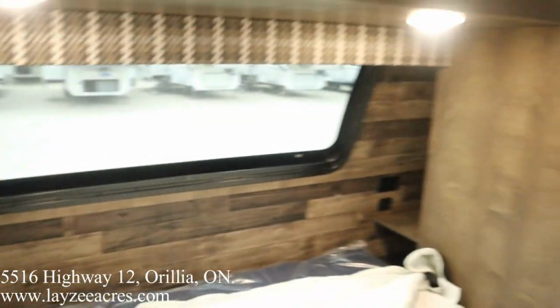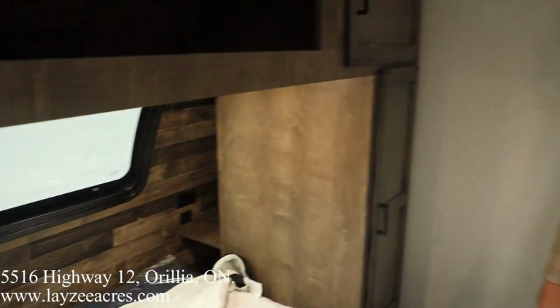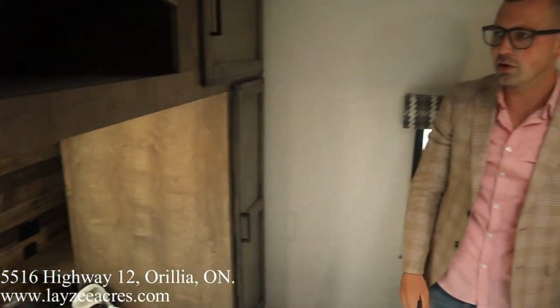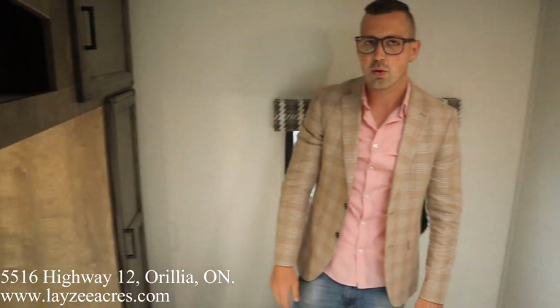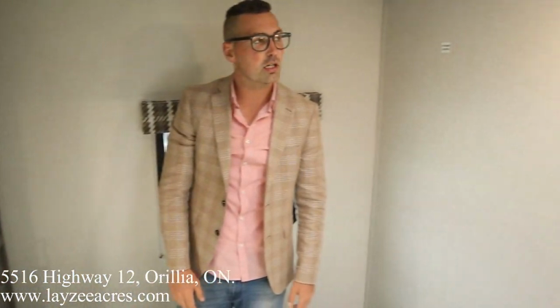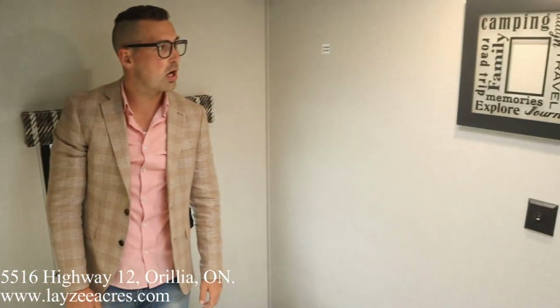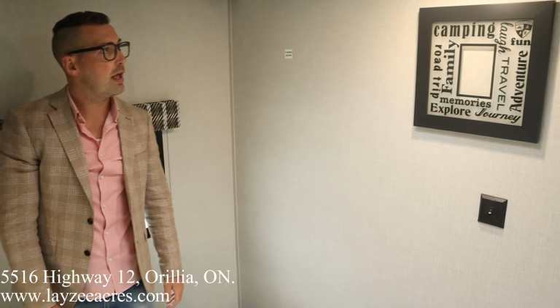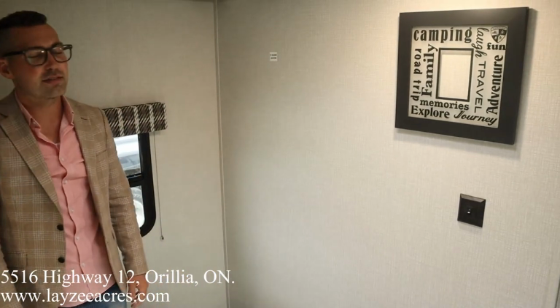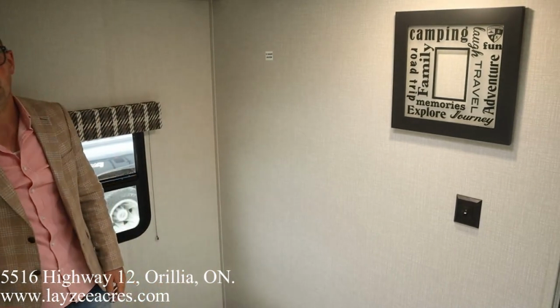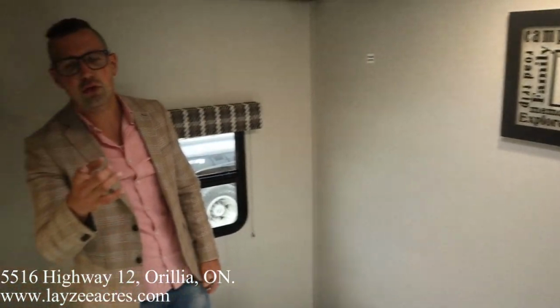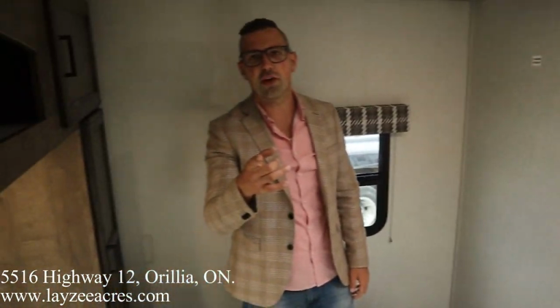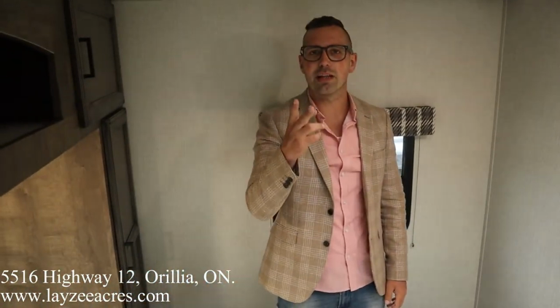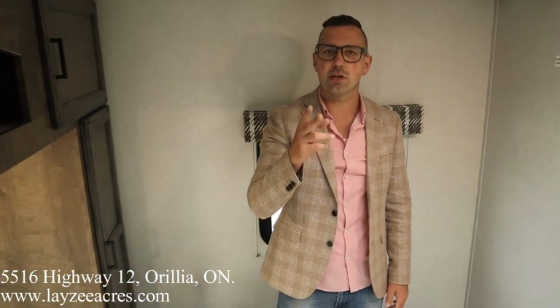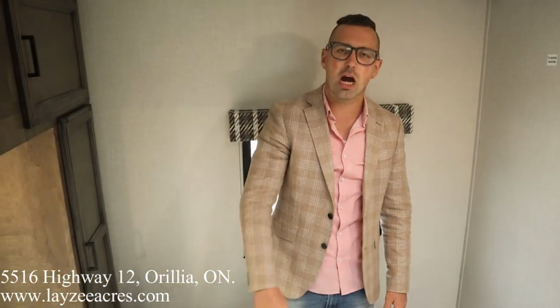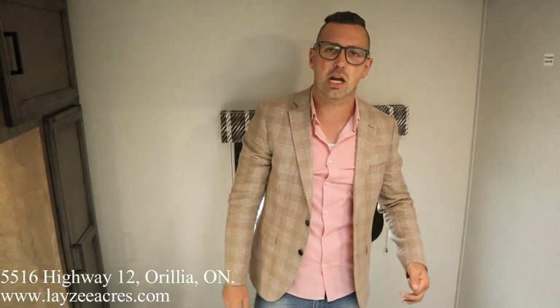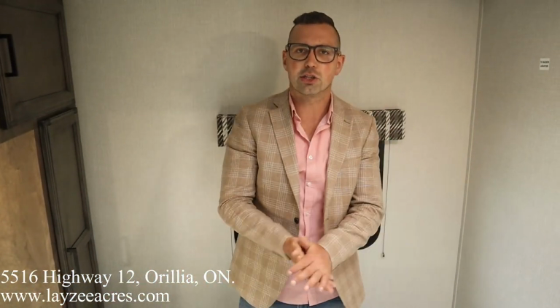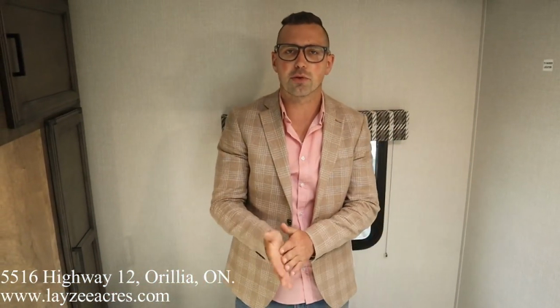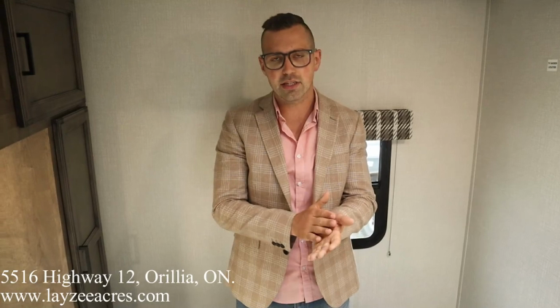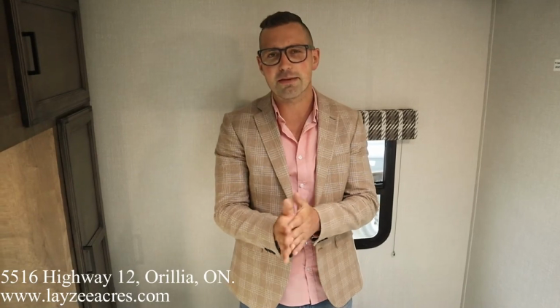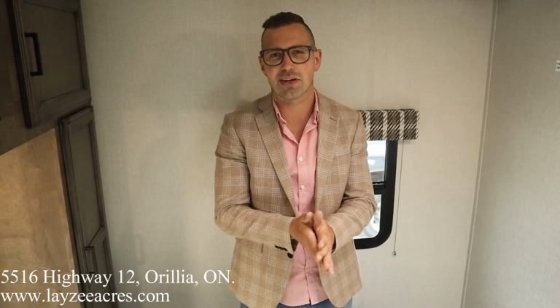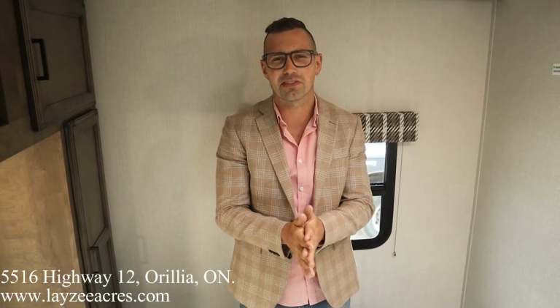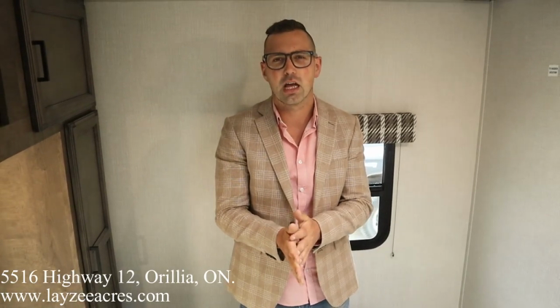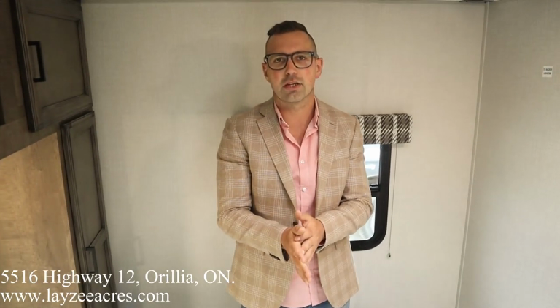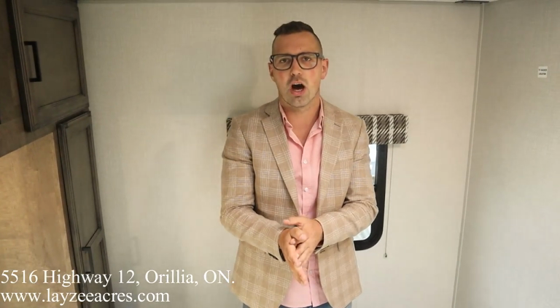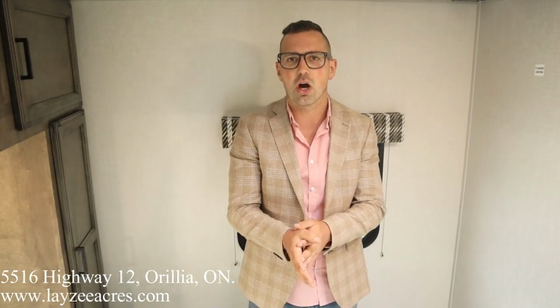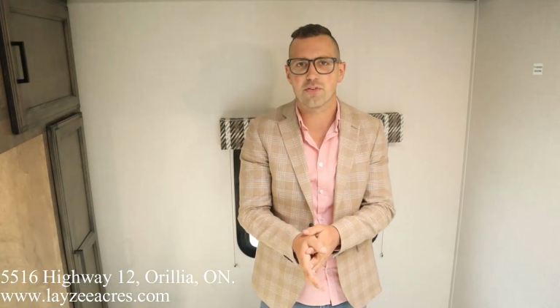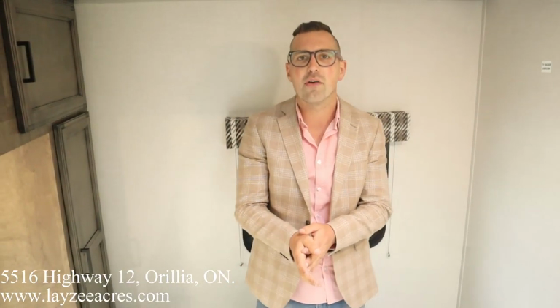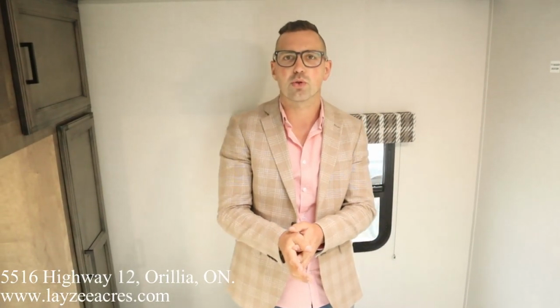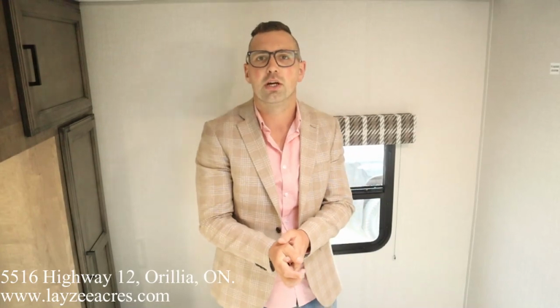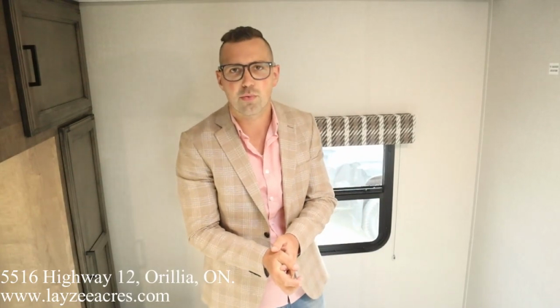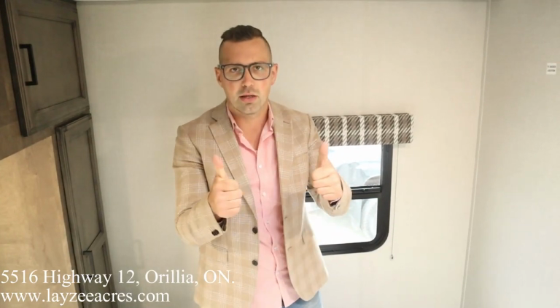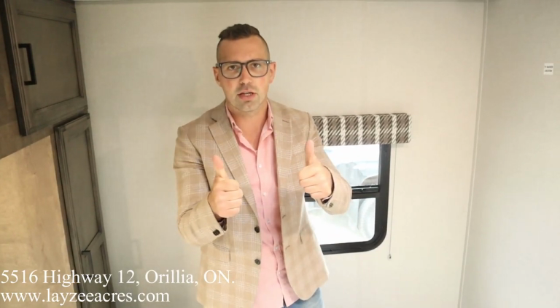And this wicked front window — you all saw it. Fantastic! Hopefully you enjoyed the video — please like the video, subscribe to the channel, and share with your friends. You can email us at sales@lazyacres.com or call us at 705-833-2539. Have a good day!